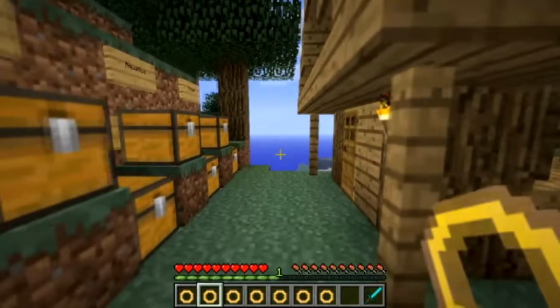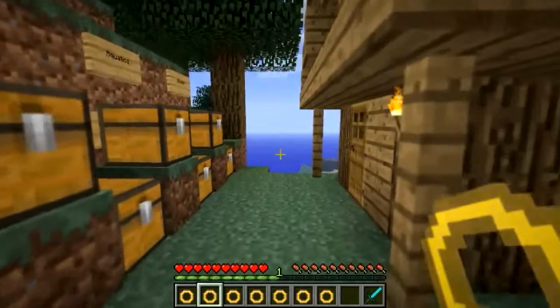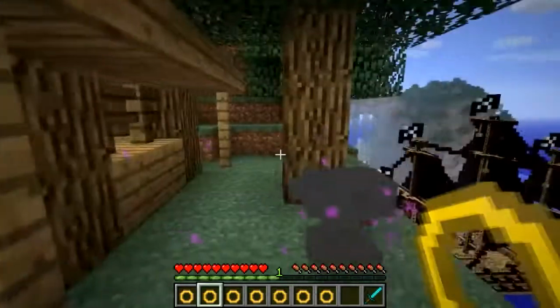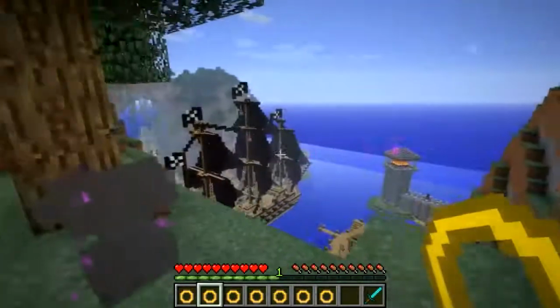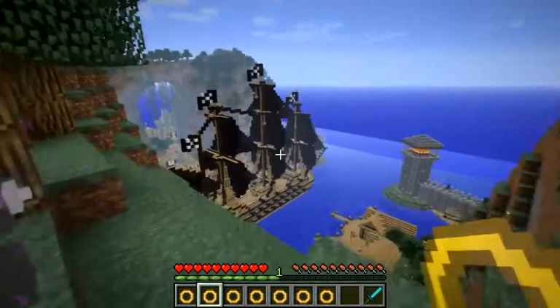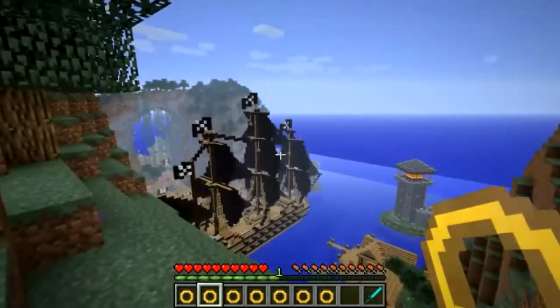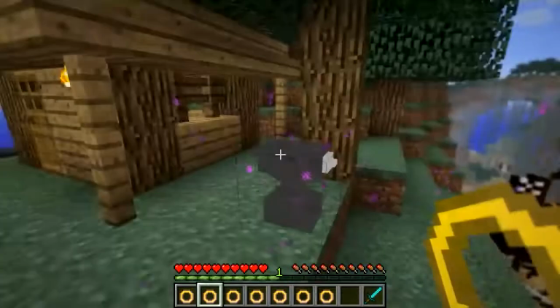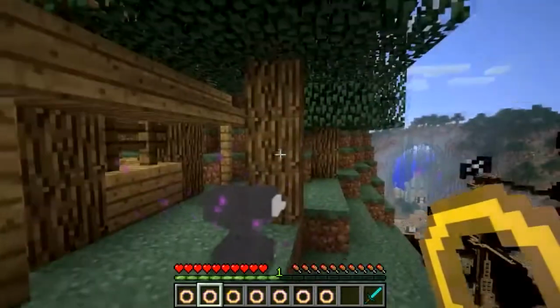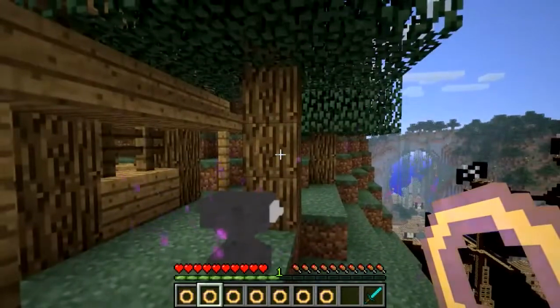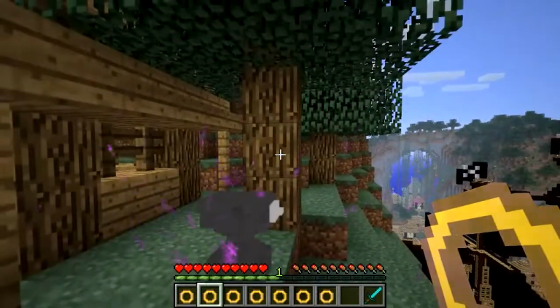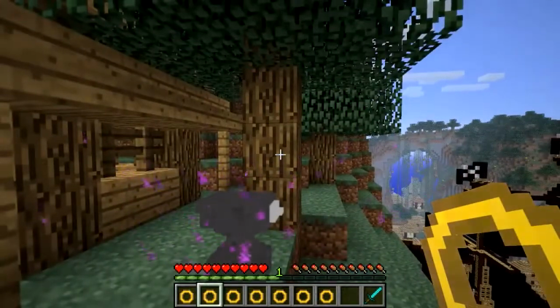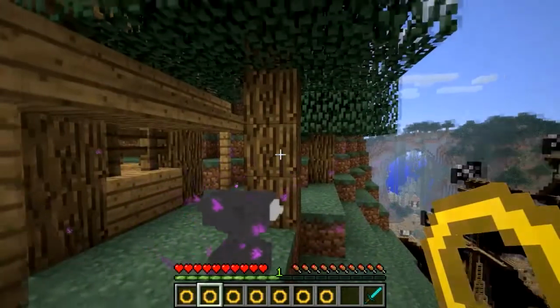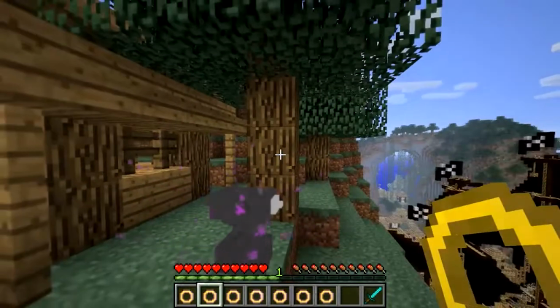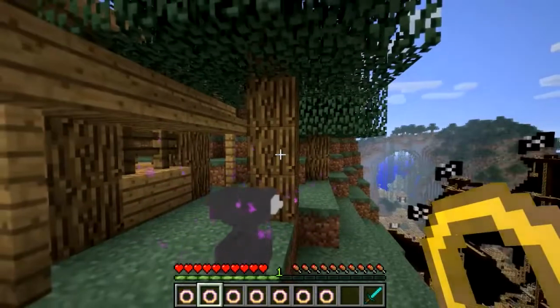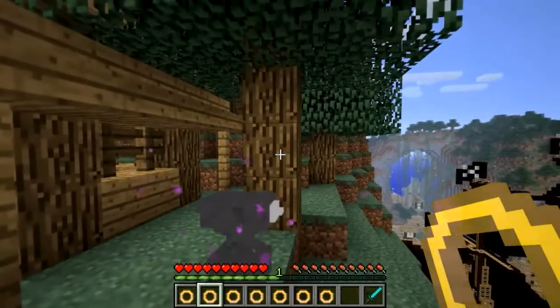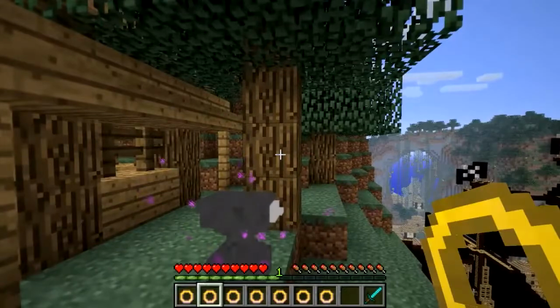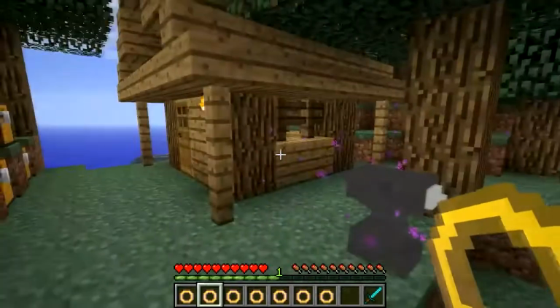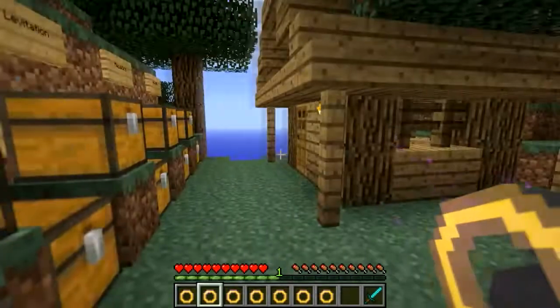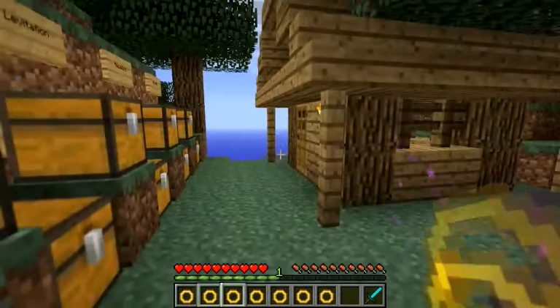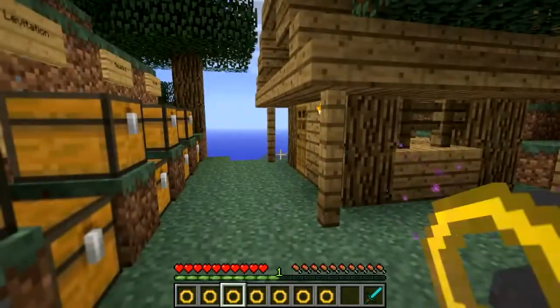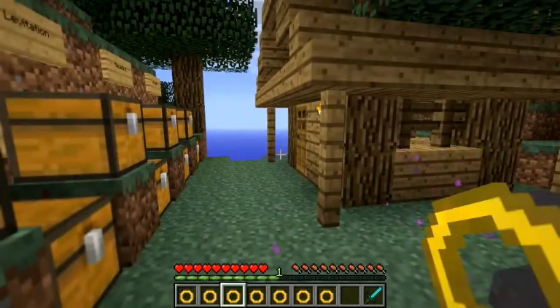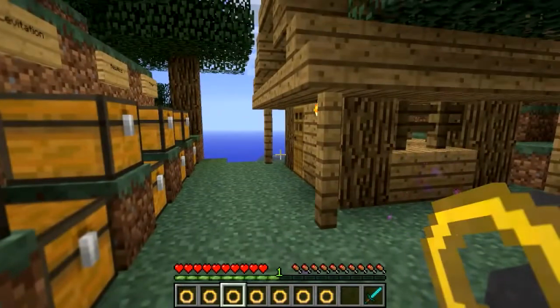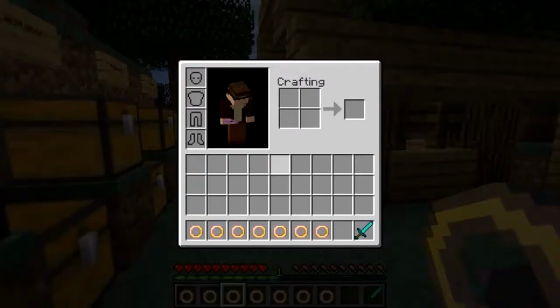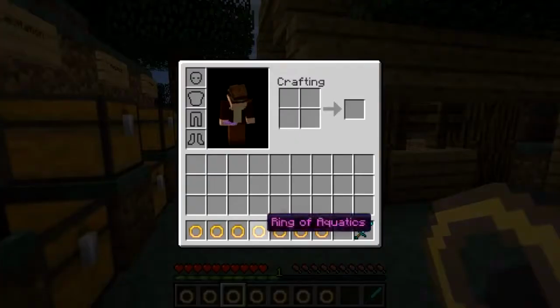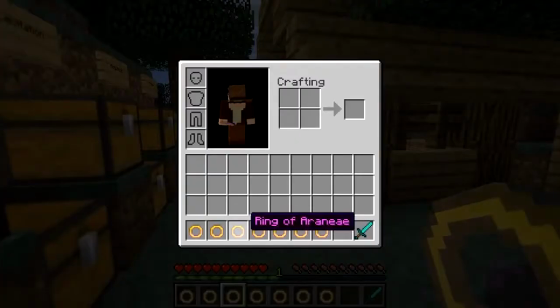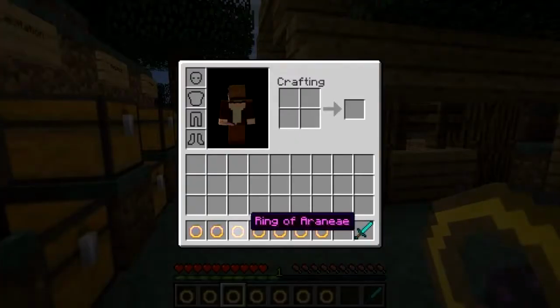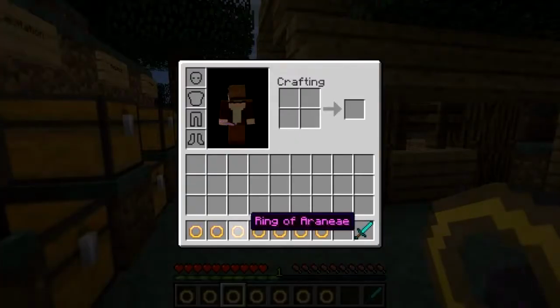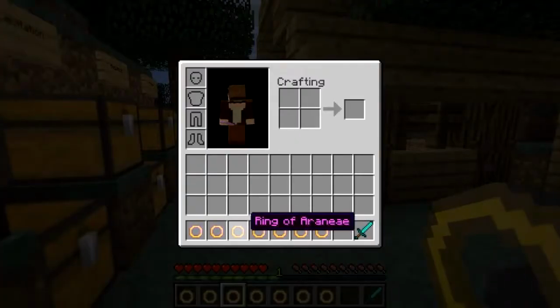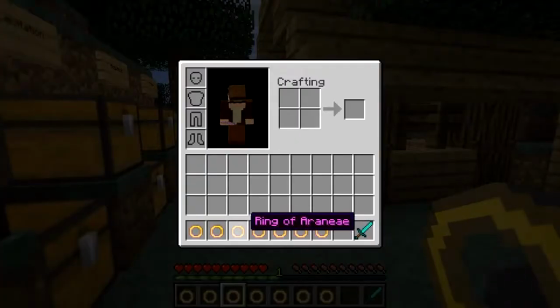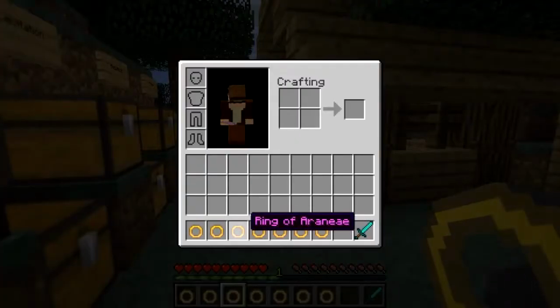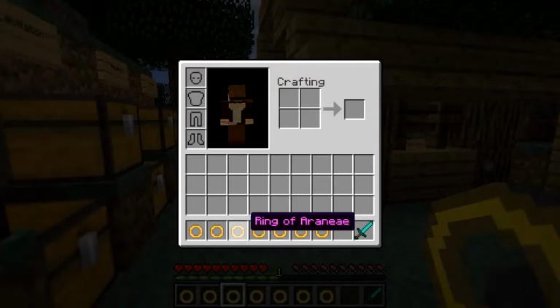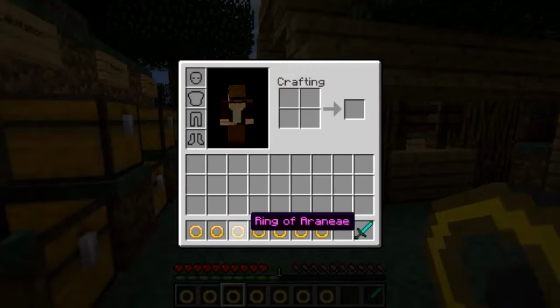You right click to switch that off — you can tell because the field of view changes. The next one is the Ring of Aranea.